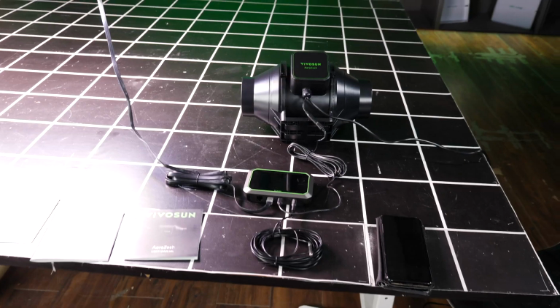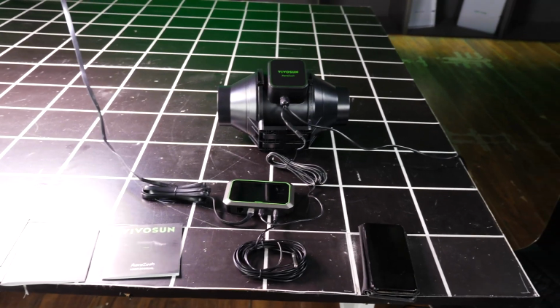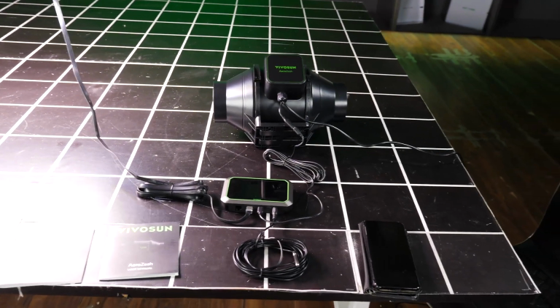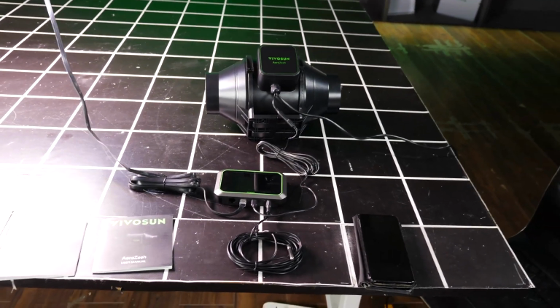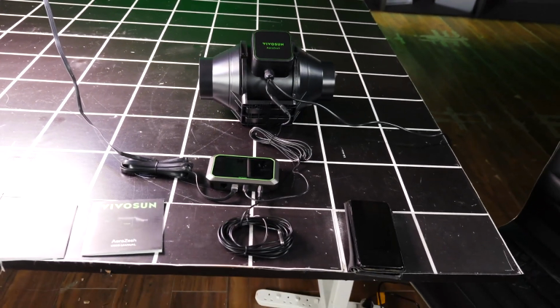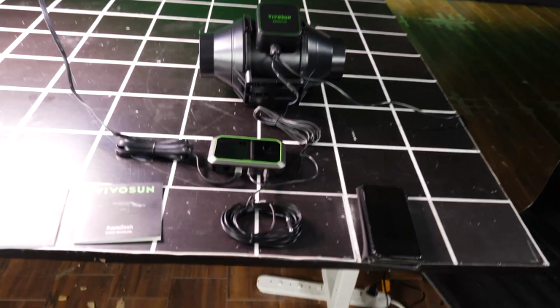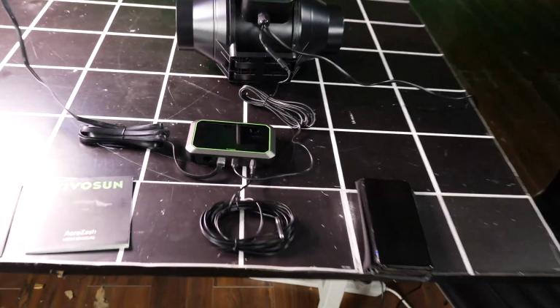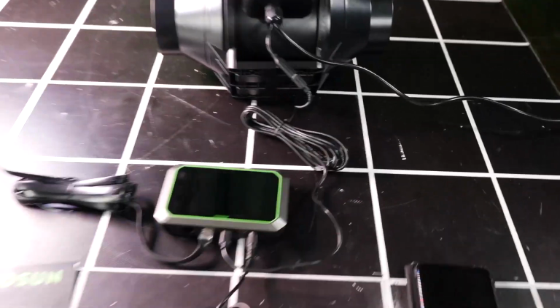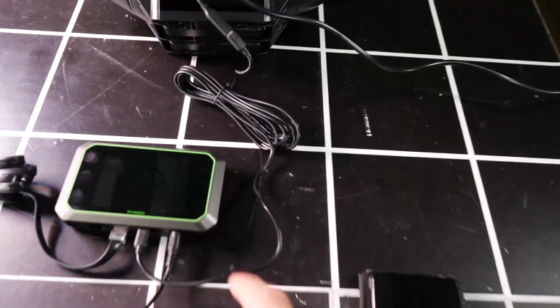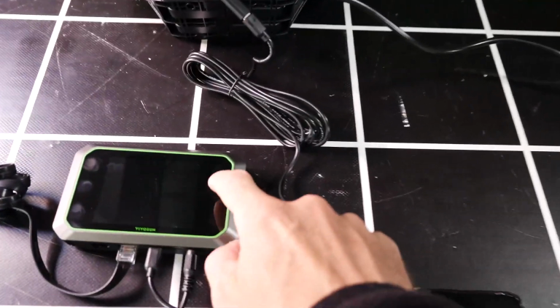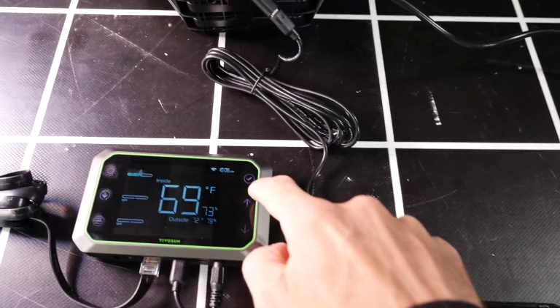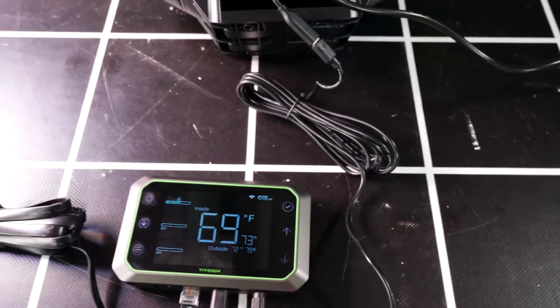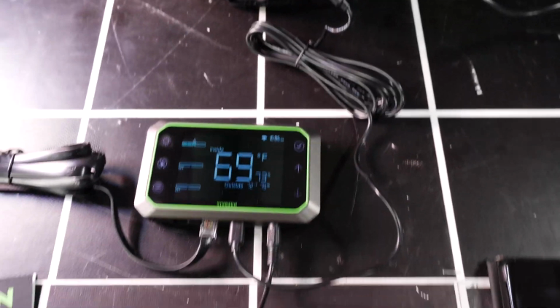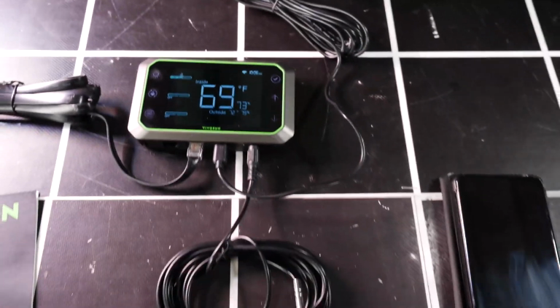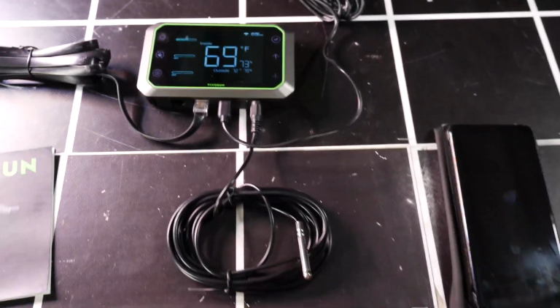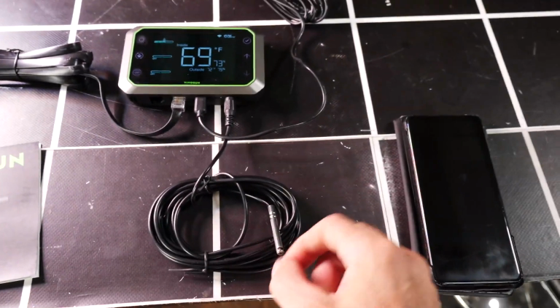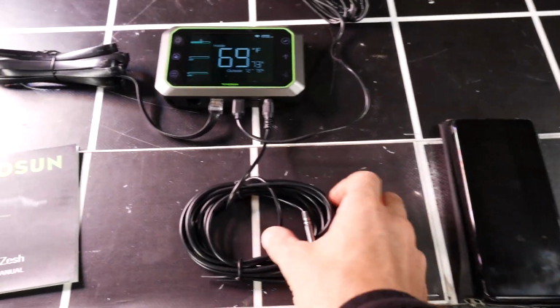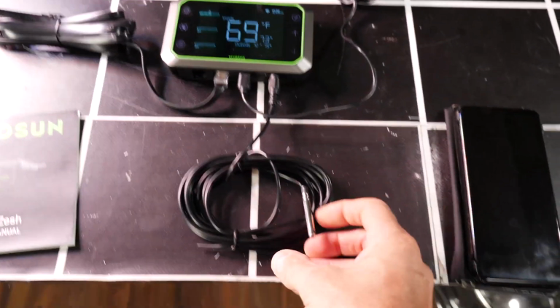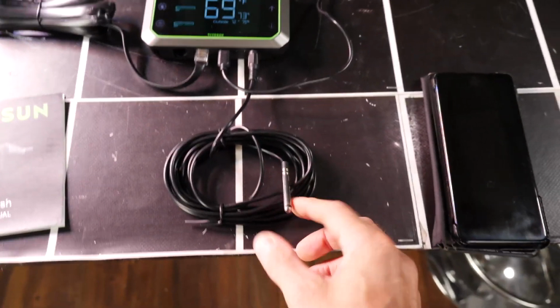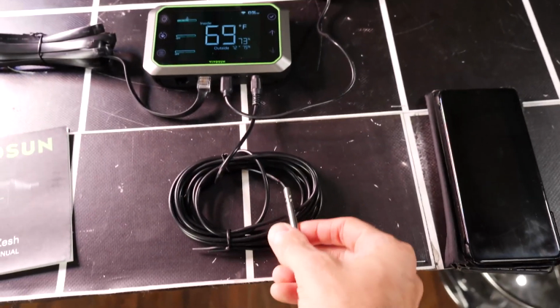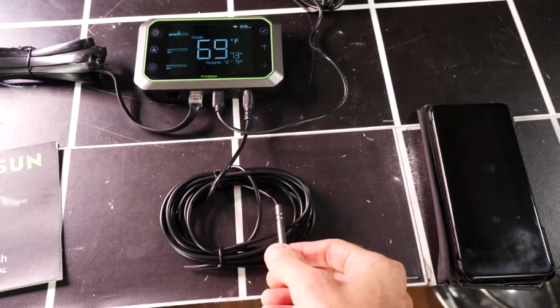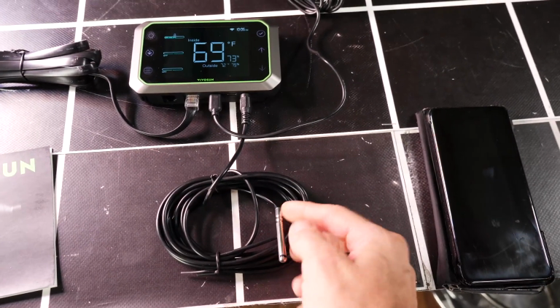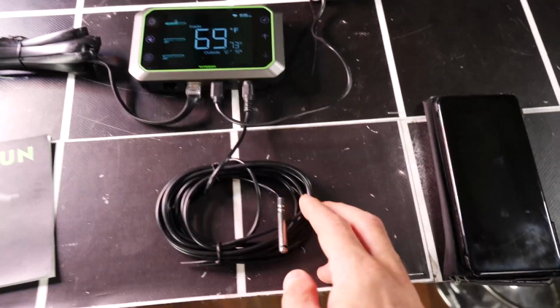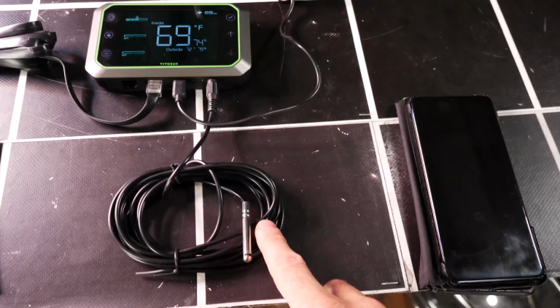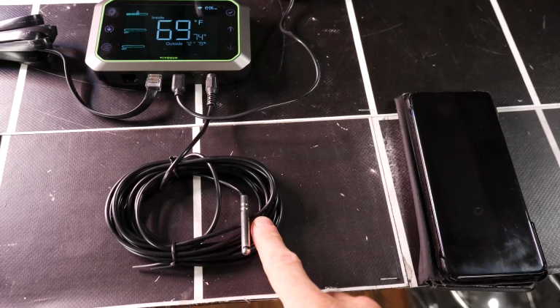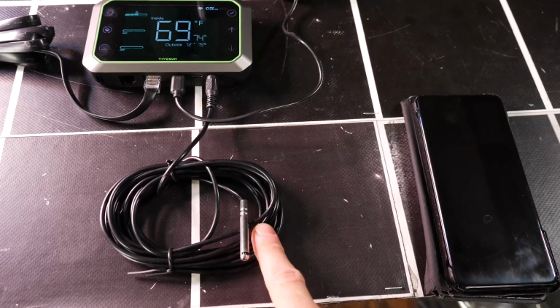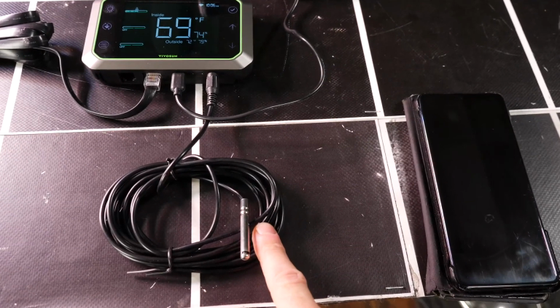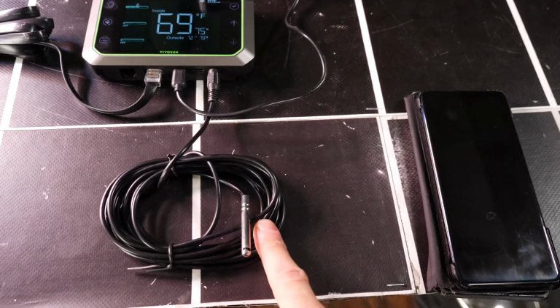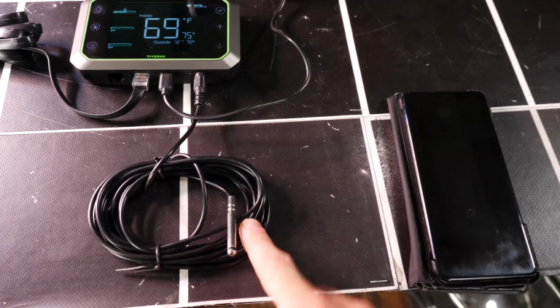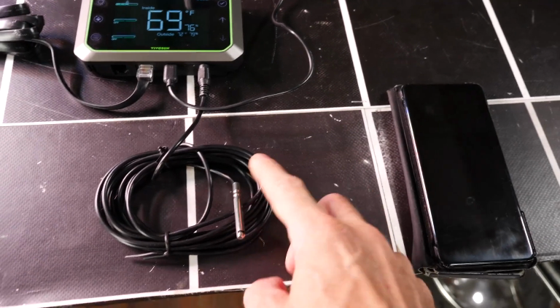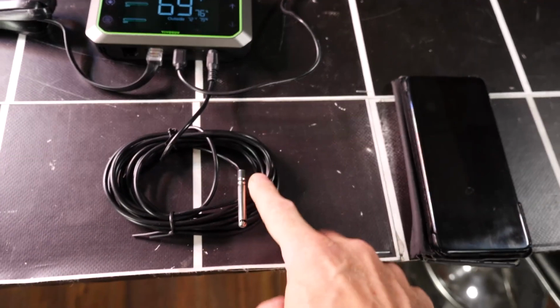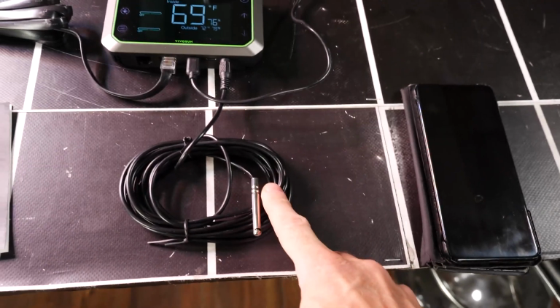In terms of connectivity, the controller is the hub here and that has the combined temperature and humidity sensor plugged straight in via a jack. Lots of length of cable.